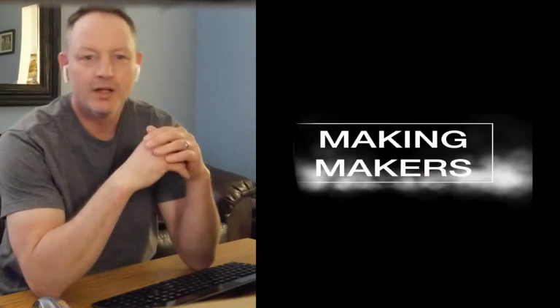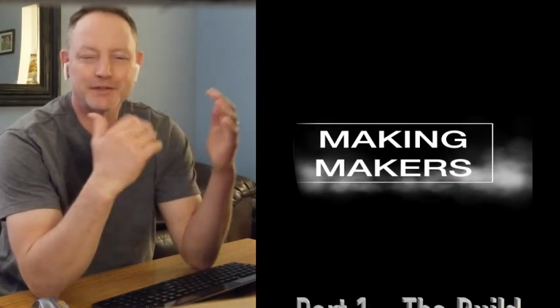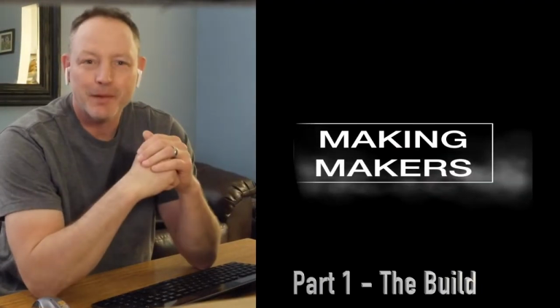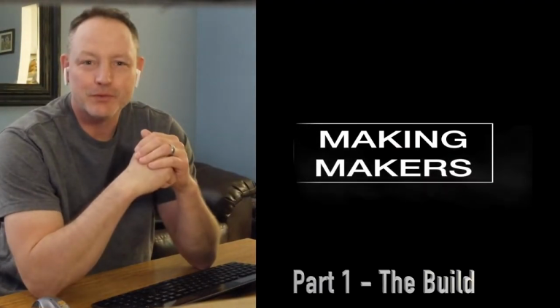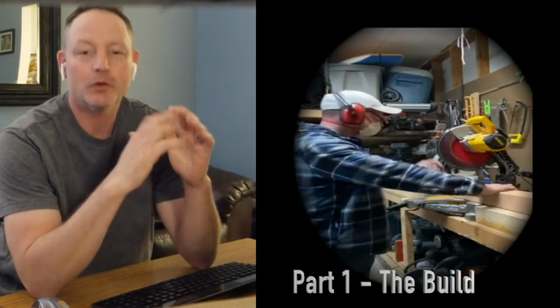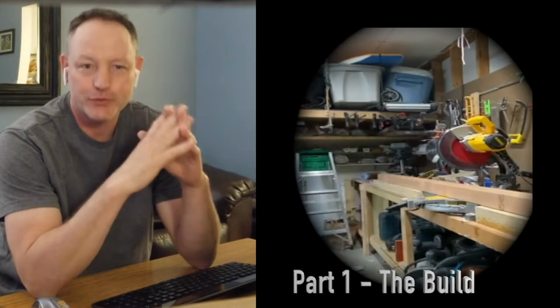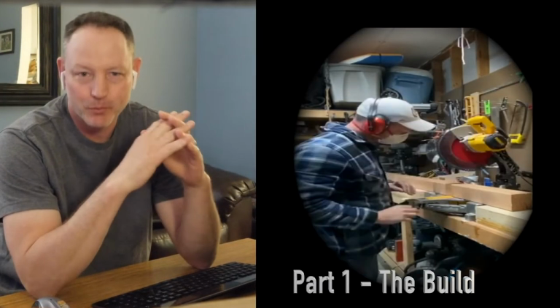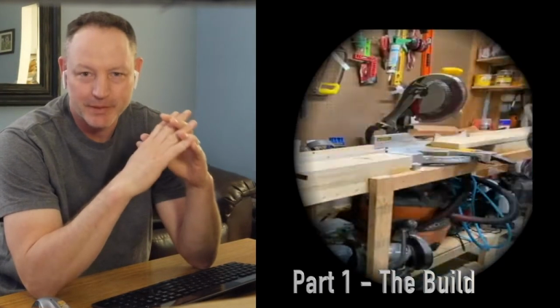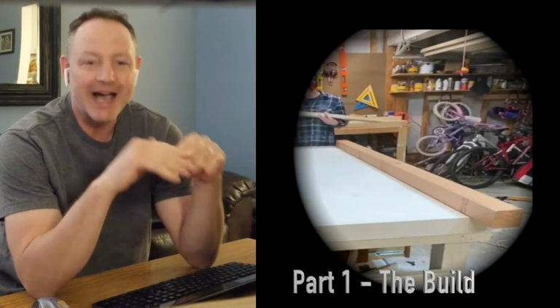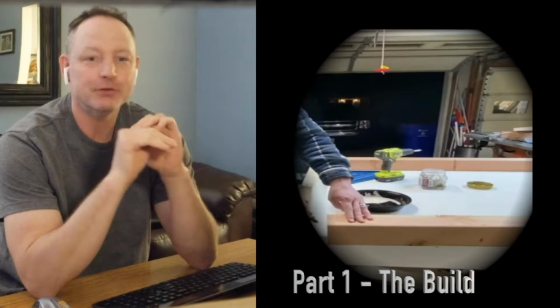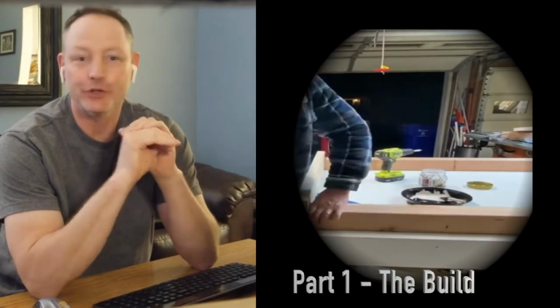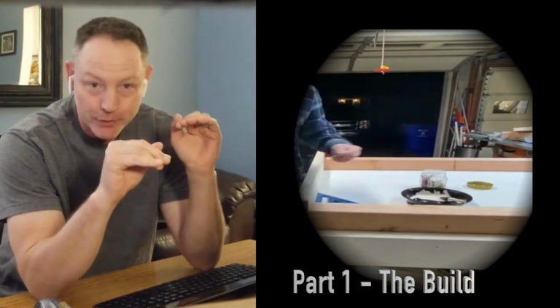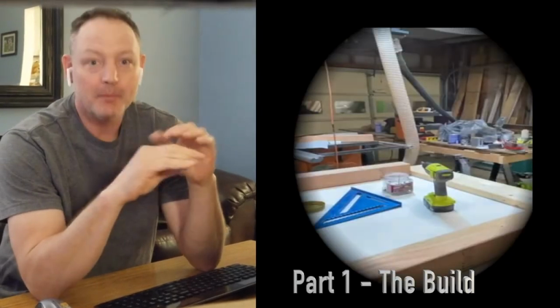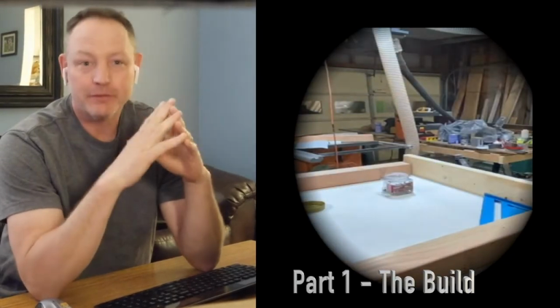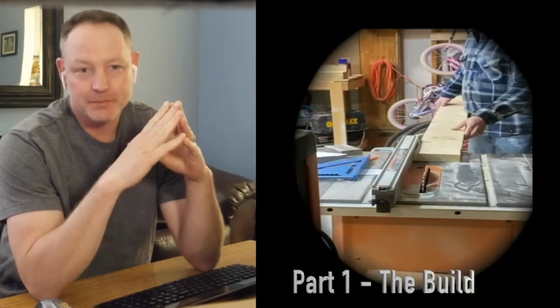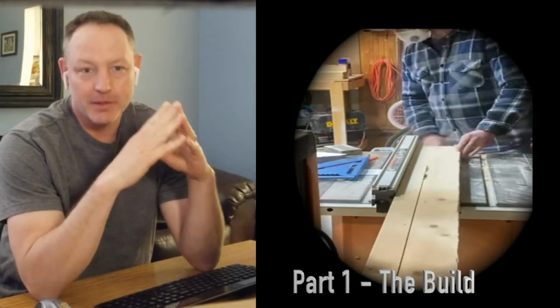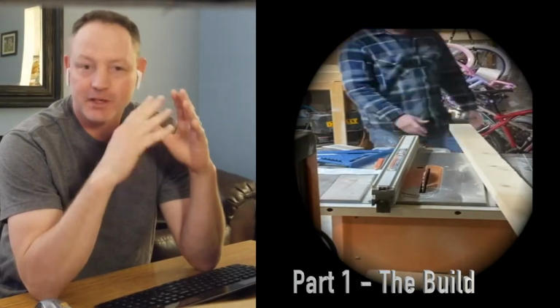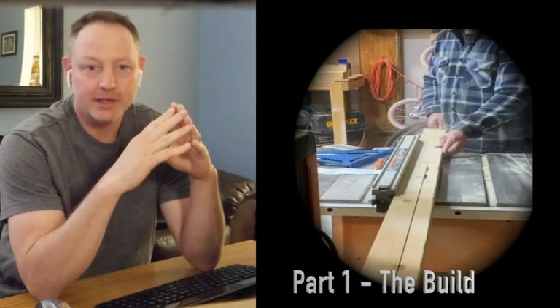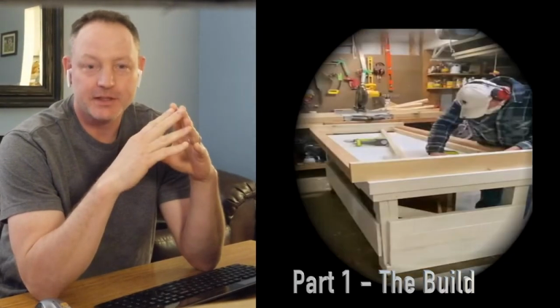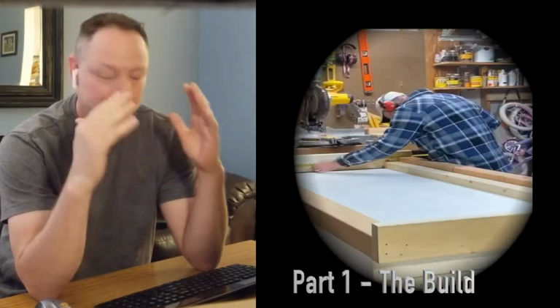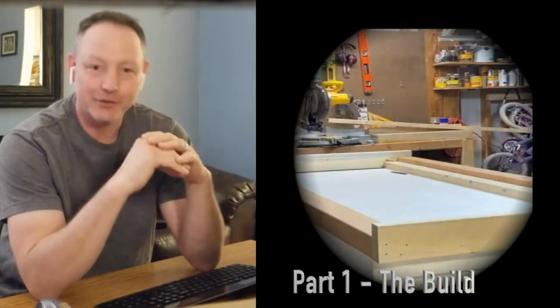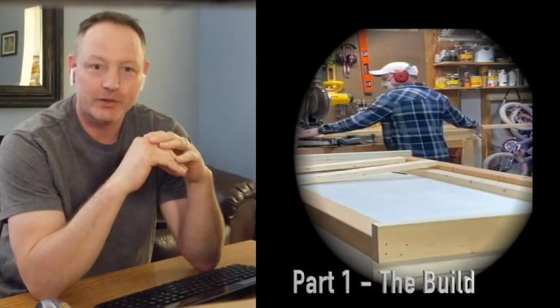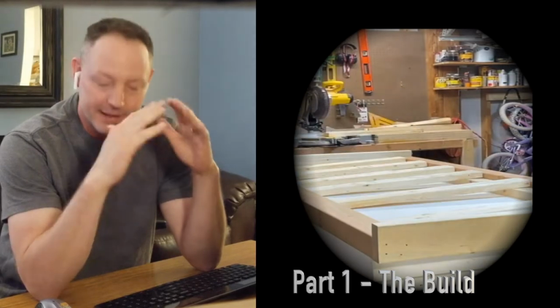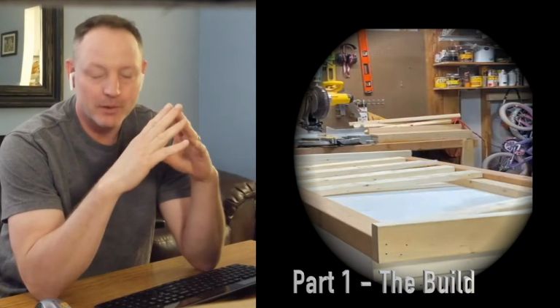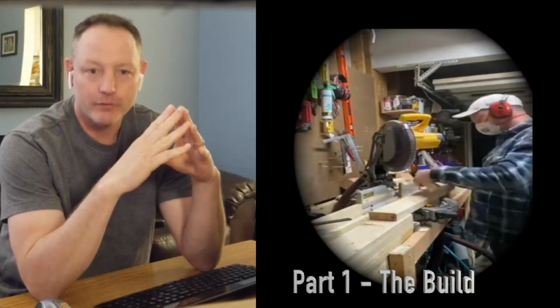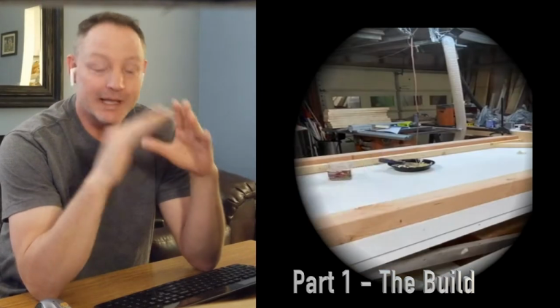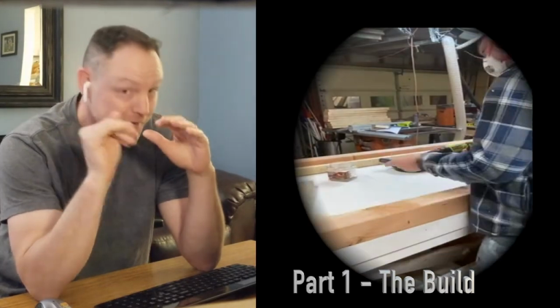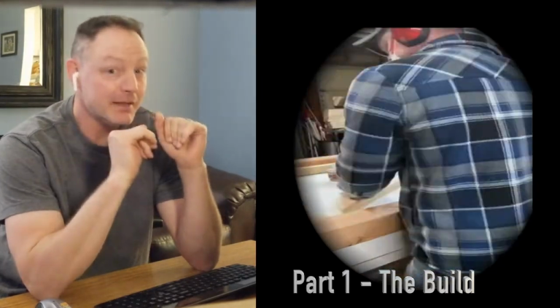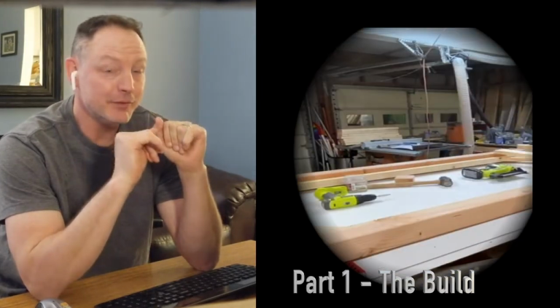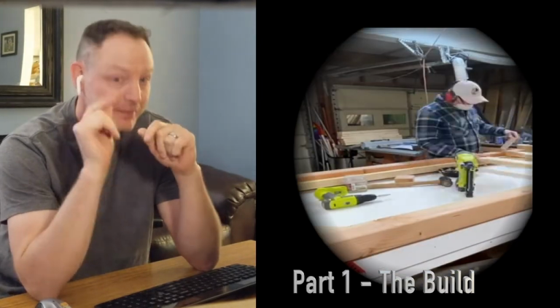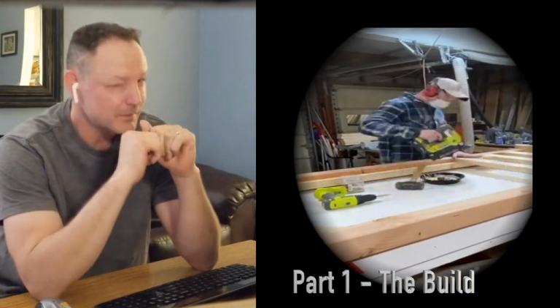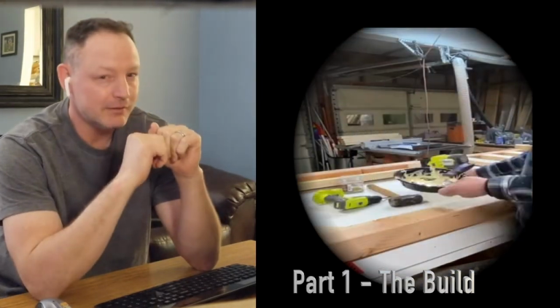Hey guys, it's Mike from Makin Makers. Welcome to part 2 of our Forged Room event series. I didn't even know we were going to do a part 2, but so many of you have asked me for the dimensions and a complete cut list, I felt like we just had to do it. I think I have that ready to go for you, as well as some behind-the-scenes footage that I think is going to make you laugh today.